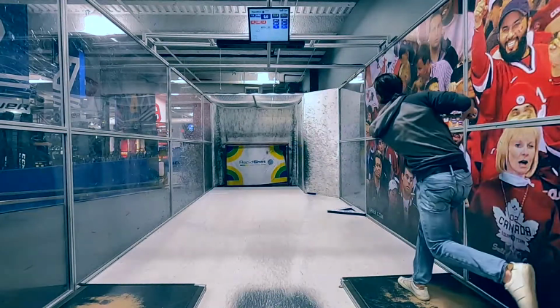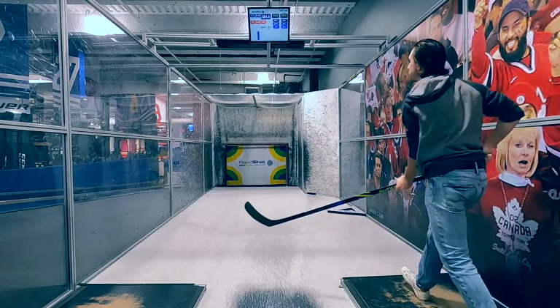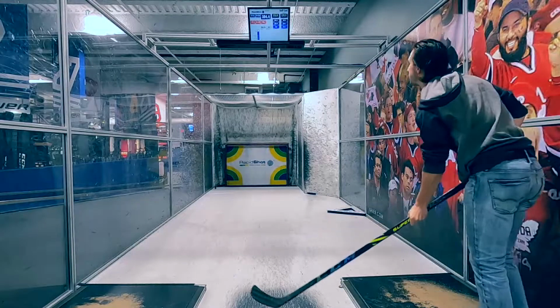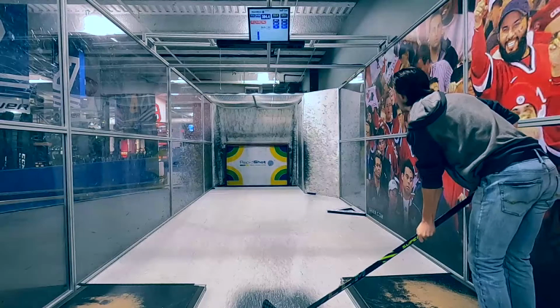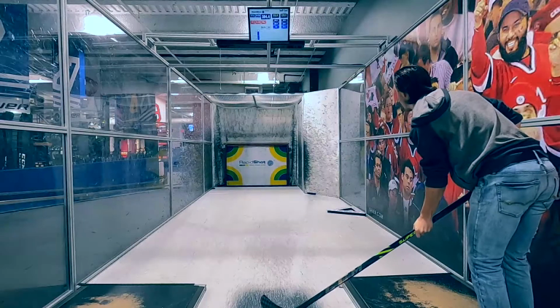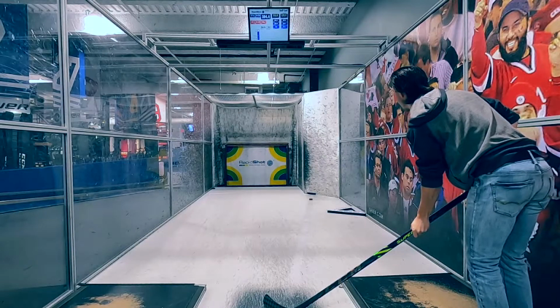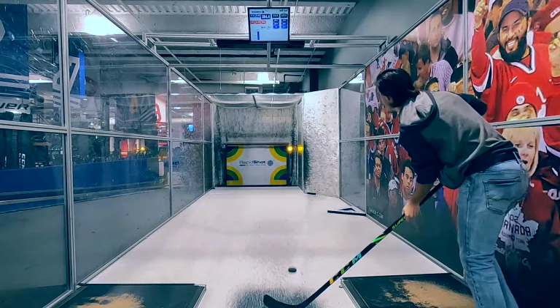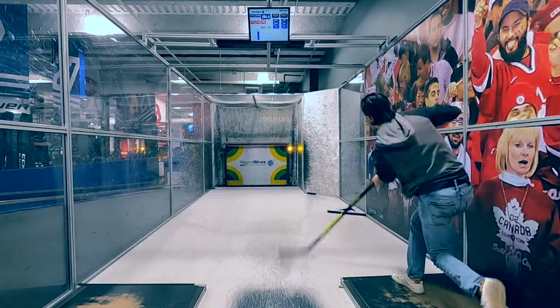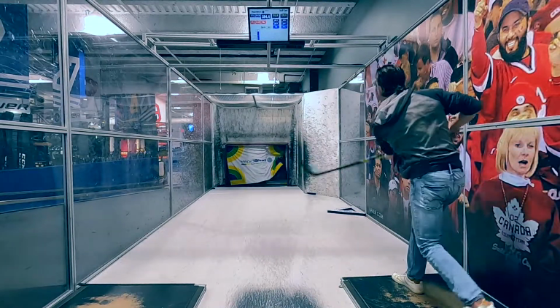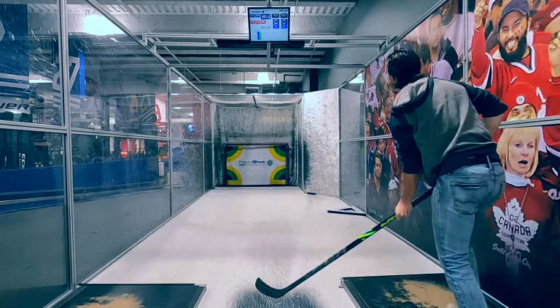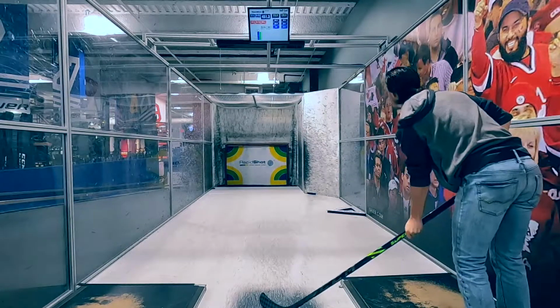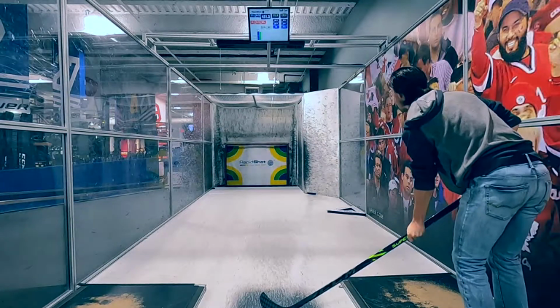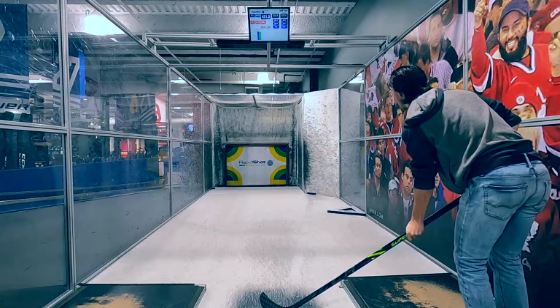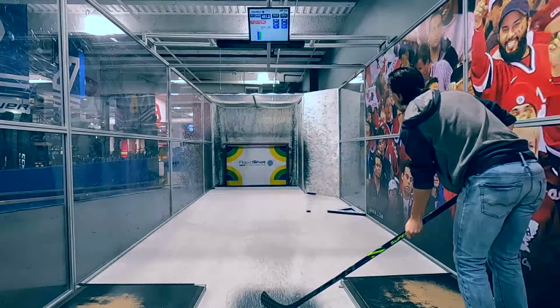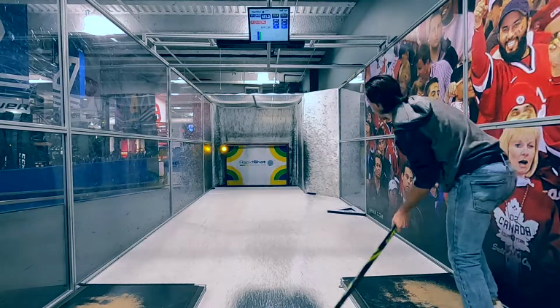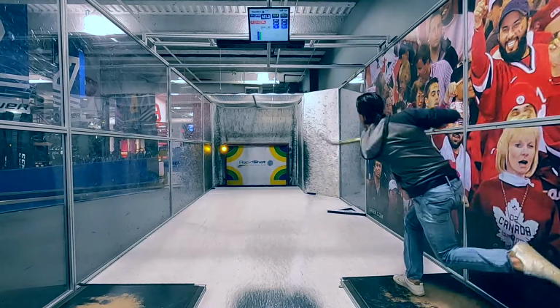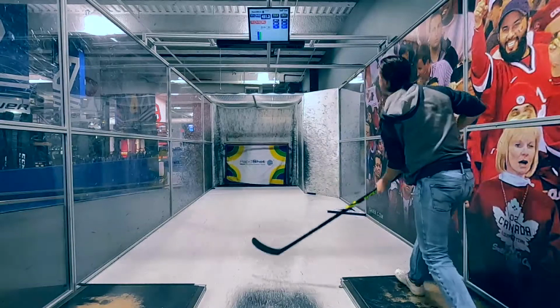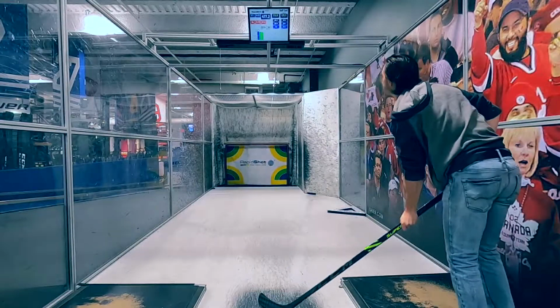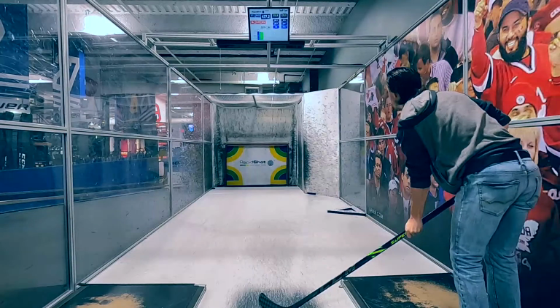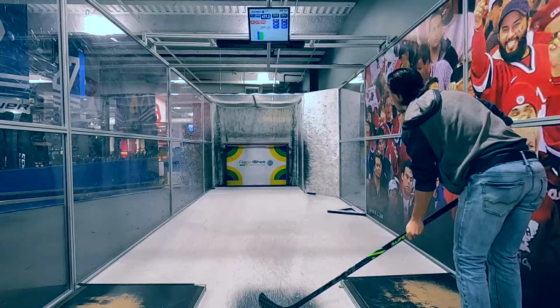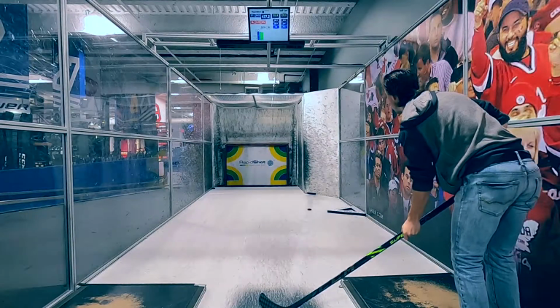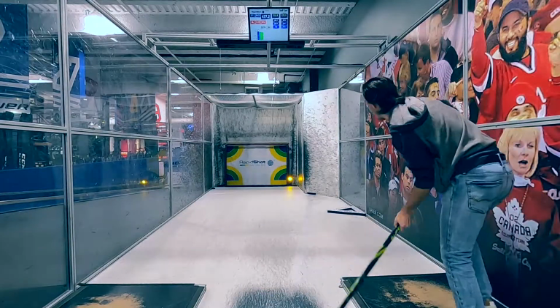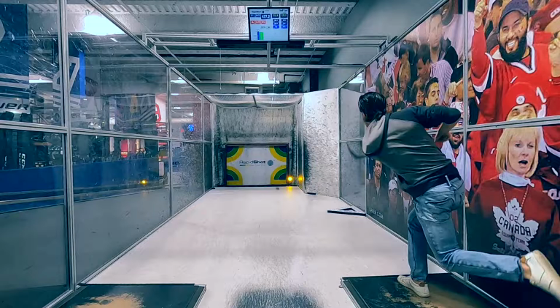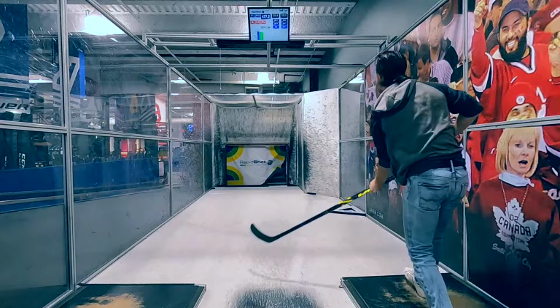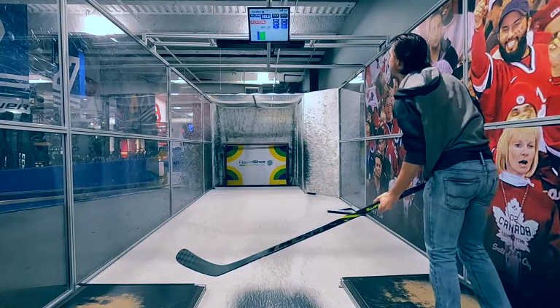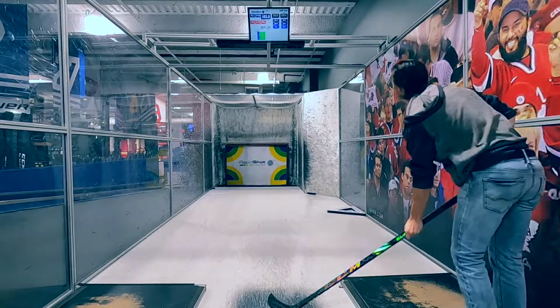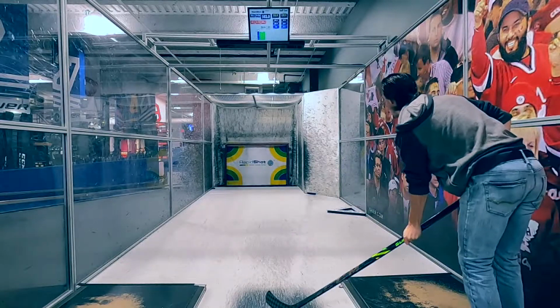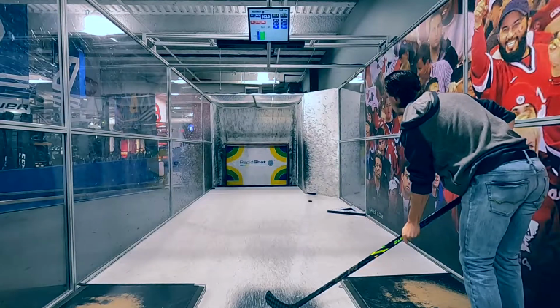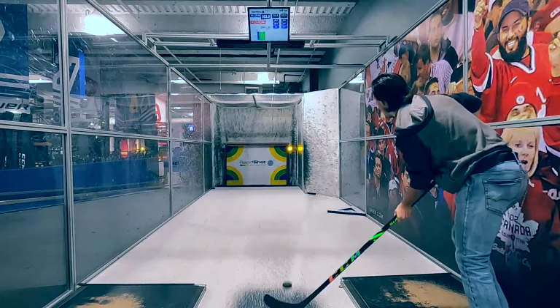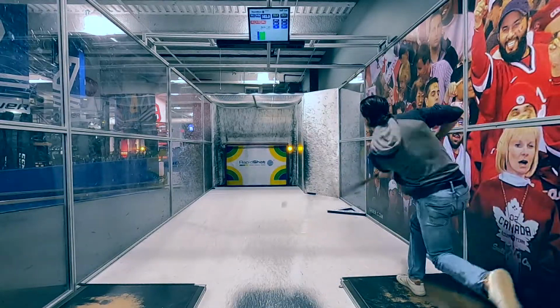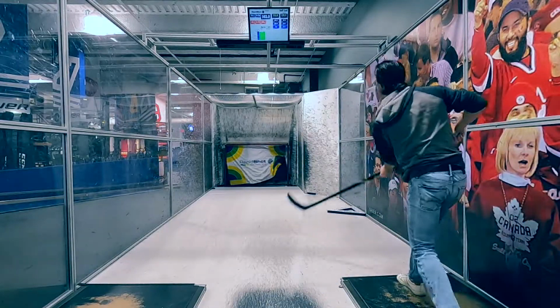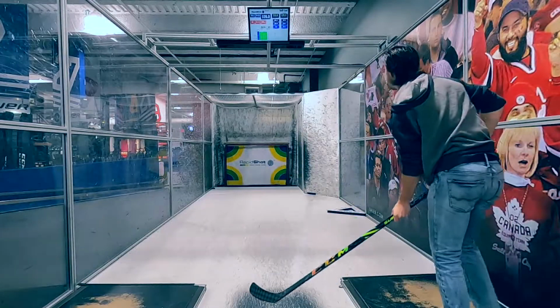The AS4 Pro weighs in at 375 grams in the senior size, a 10 gram reduction from the AS3 Pro last year. Just like the FT4 Pro, the AS4 Pro also uses Skeleton Plus technology in the composition, and they changed the blade this year to a new AccuFeel blade.